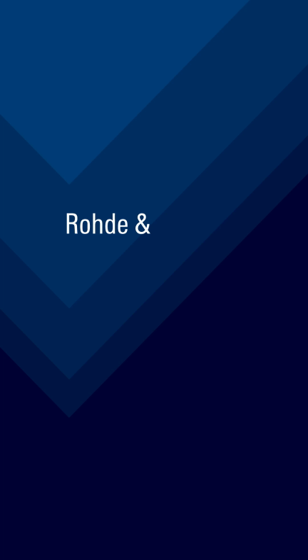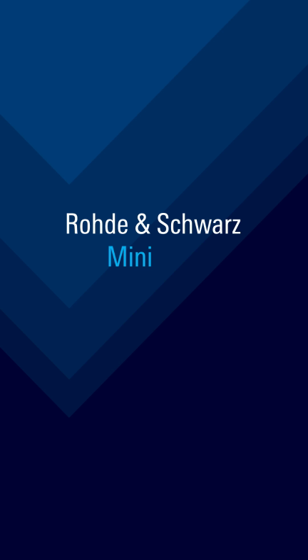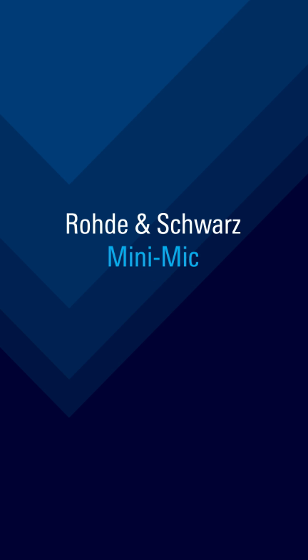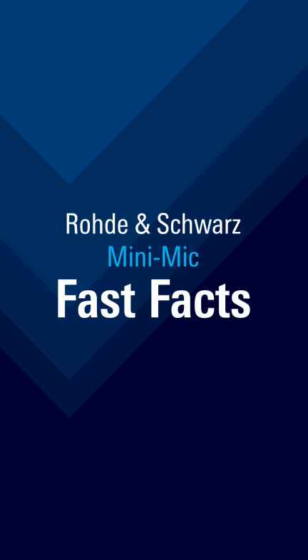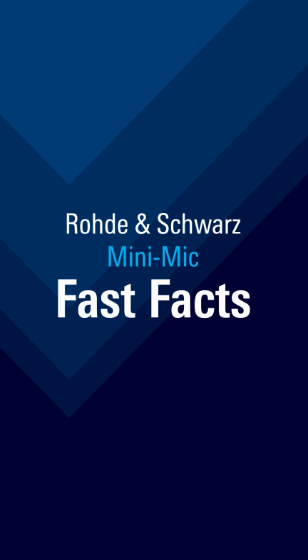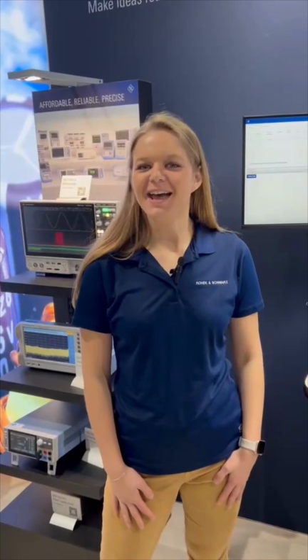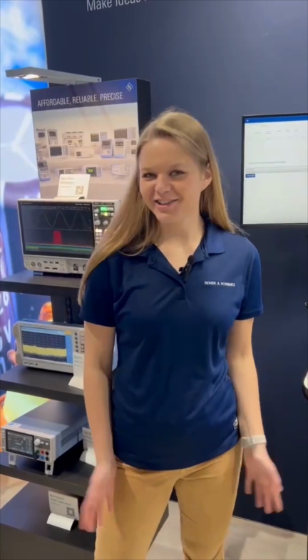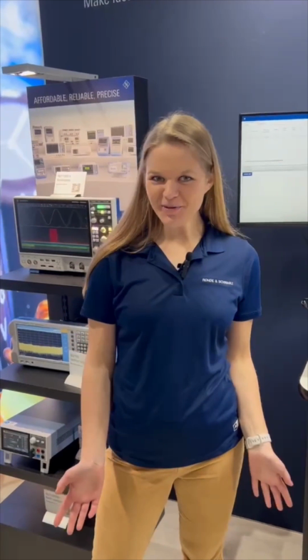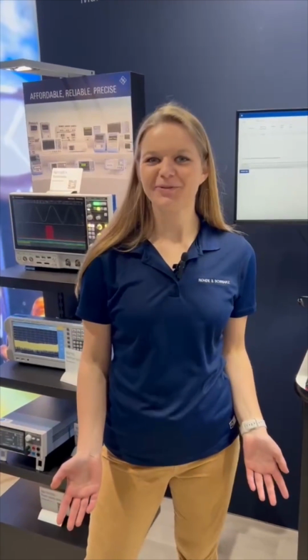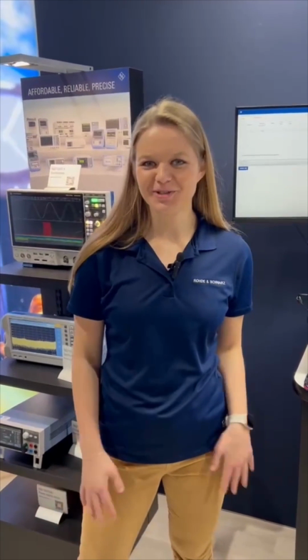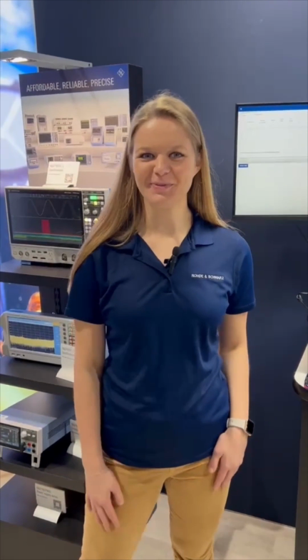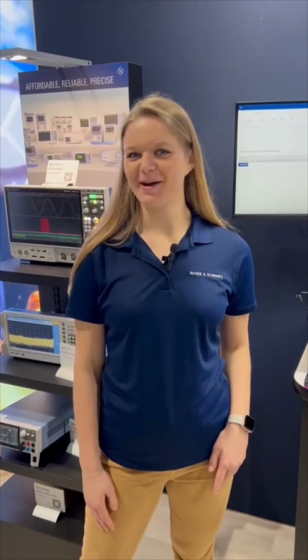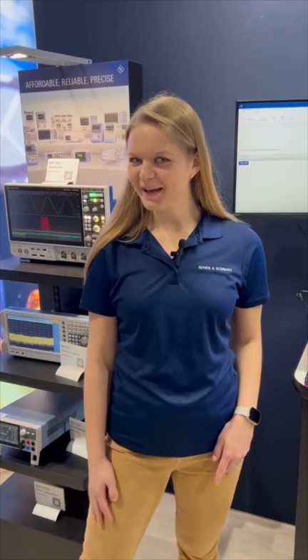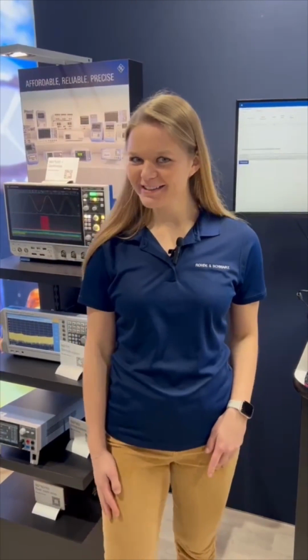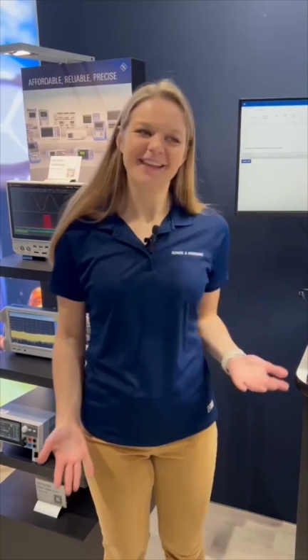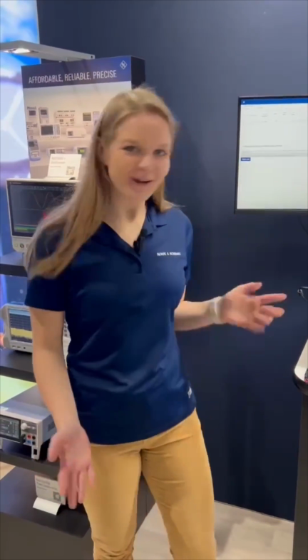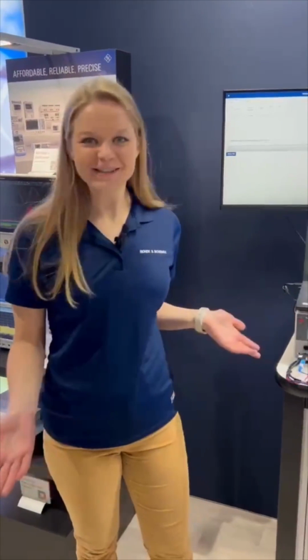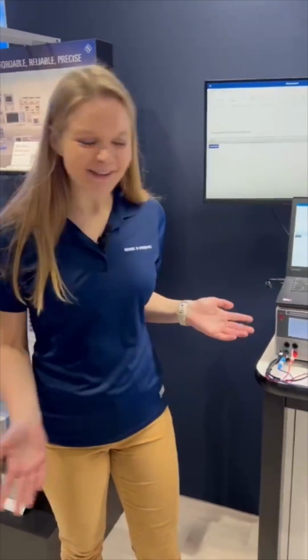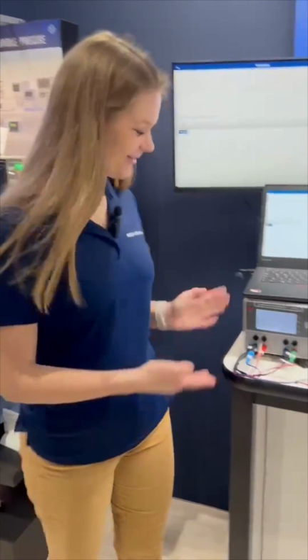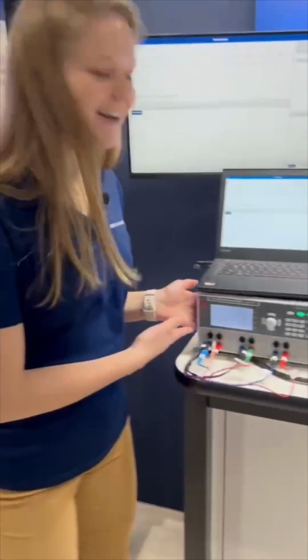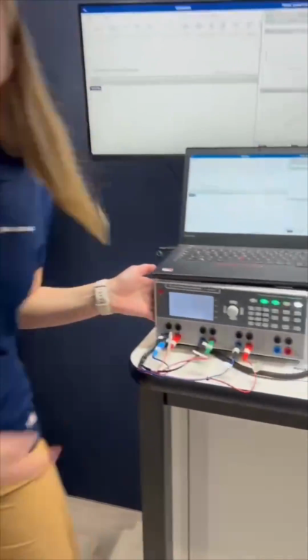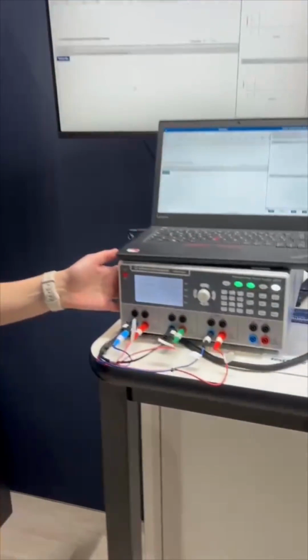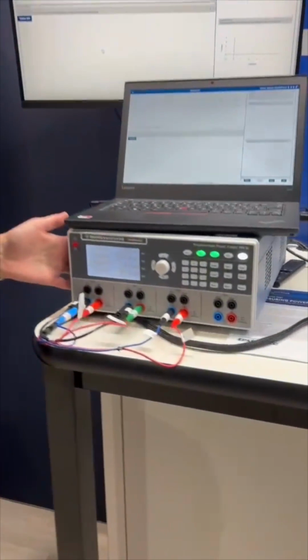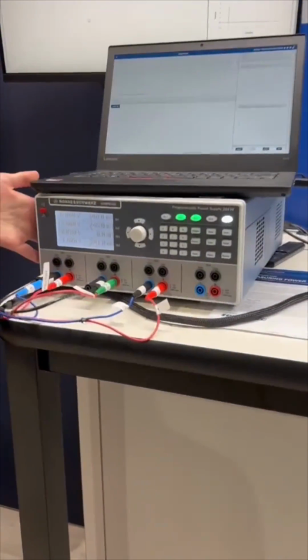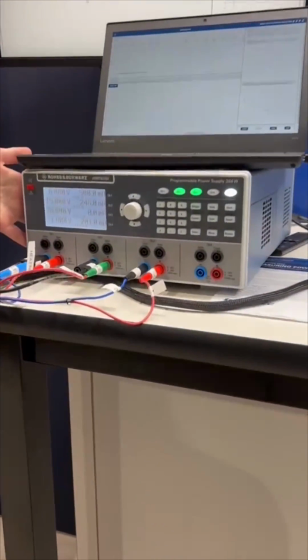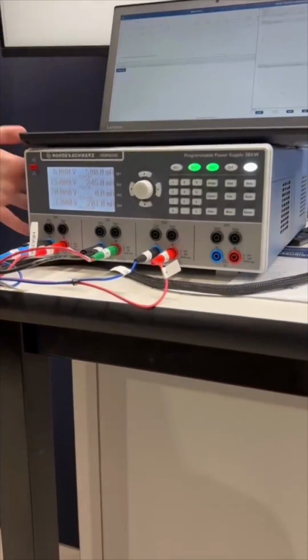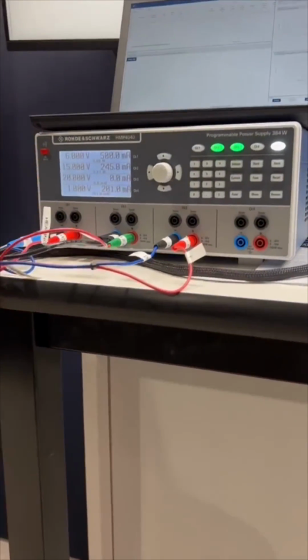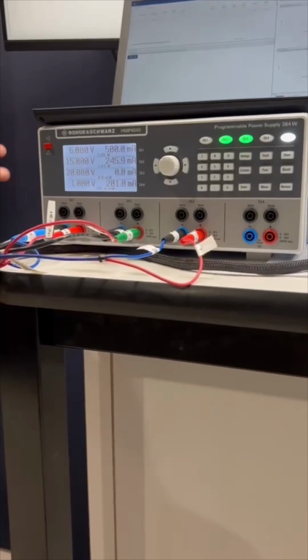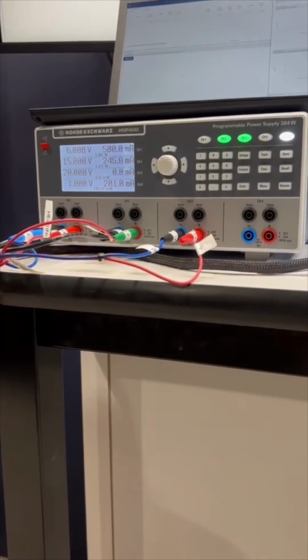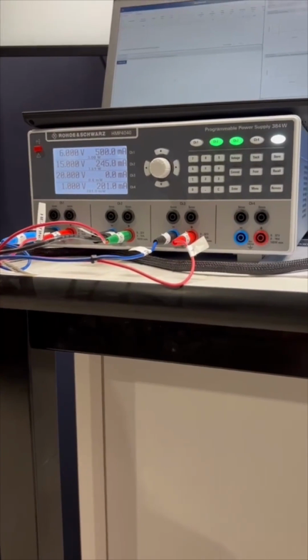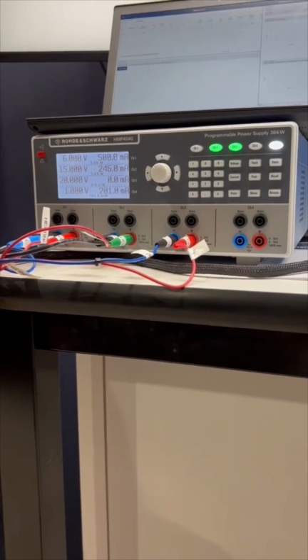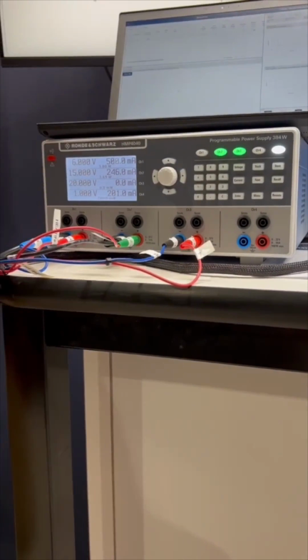Rohde & Schwarz mini mic fast facts. Did you know that Rohde & Schwarz makes power supplies? Well, it turns out we do. Here I've got the HMP 4040, one of our best-selling power supplies.